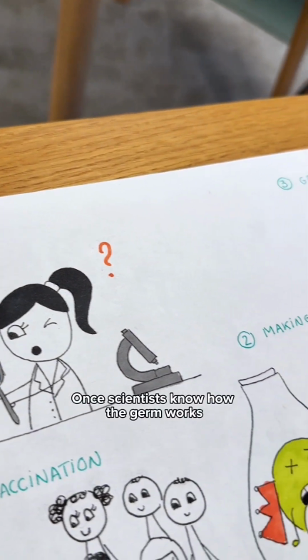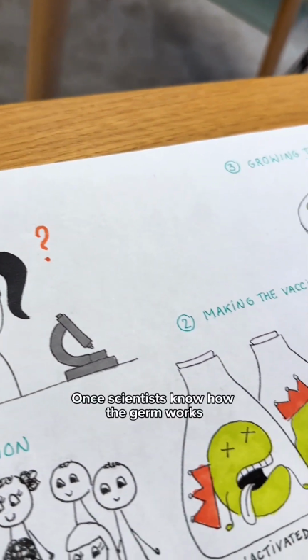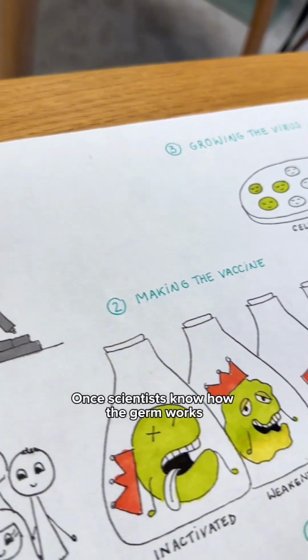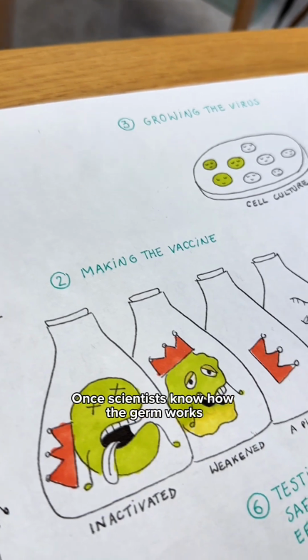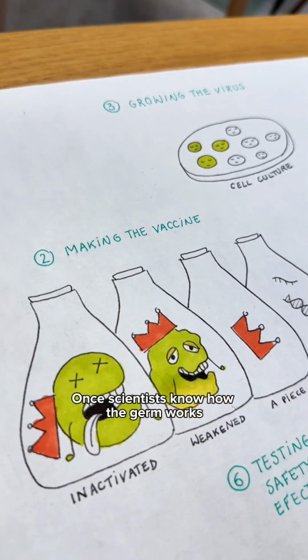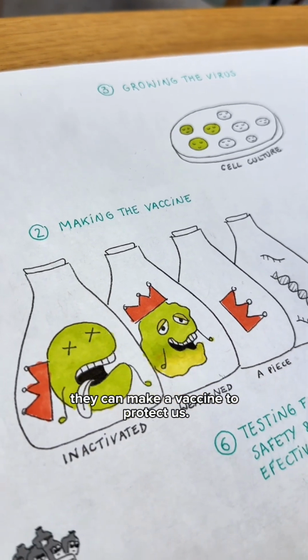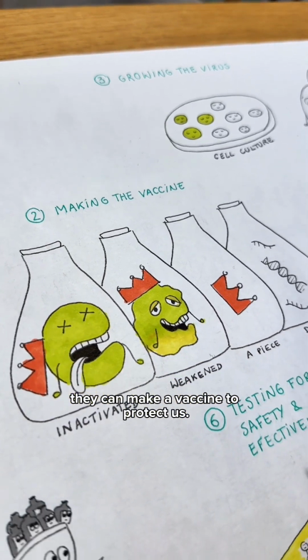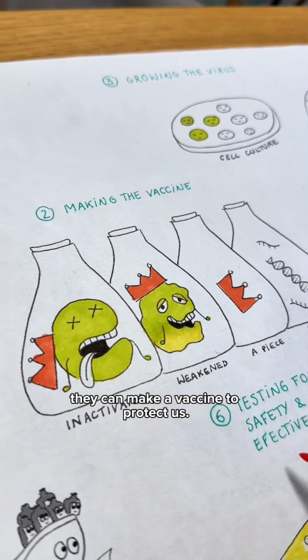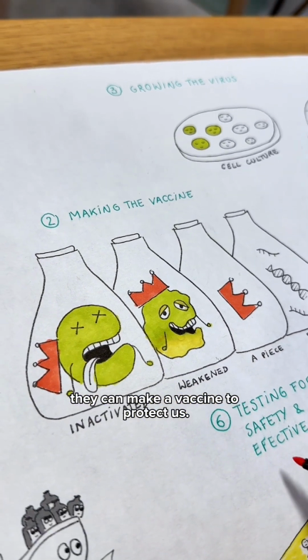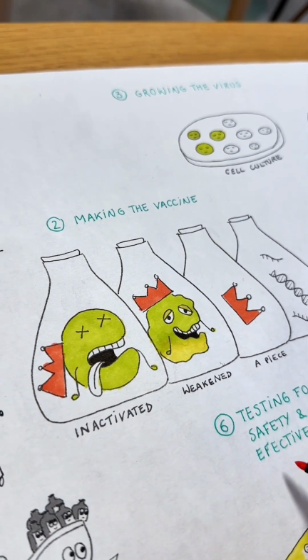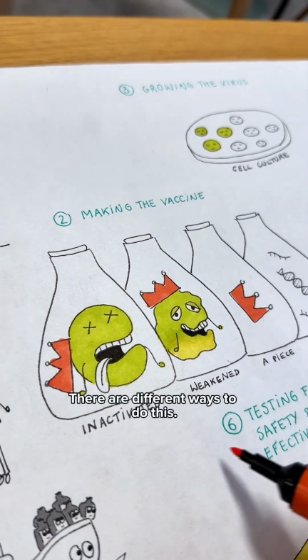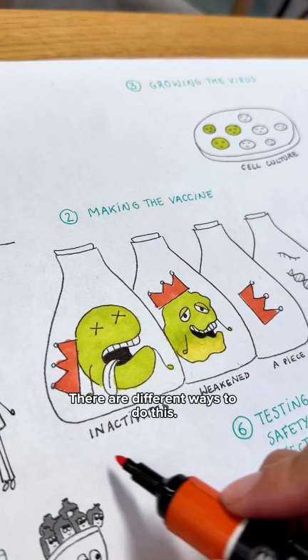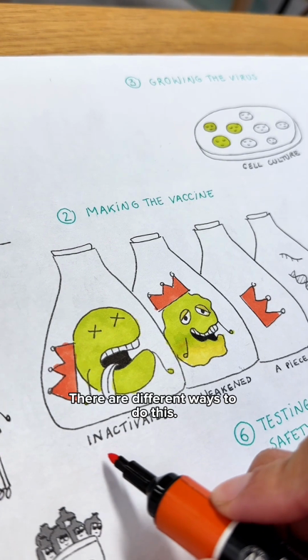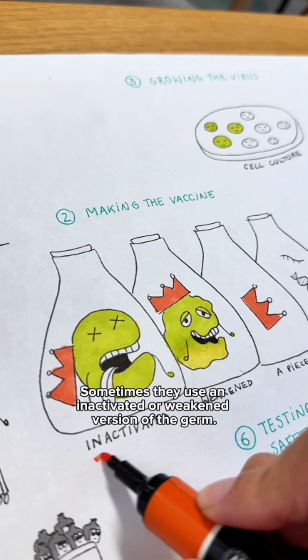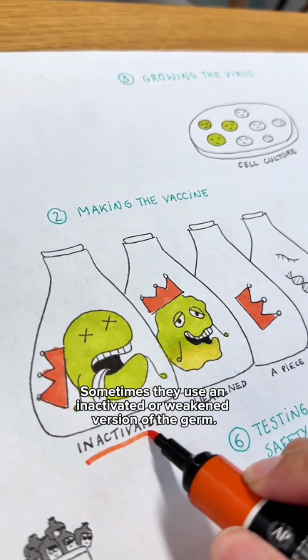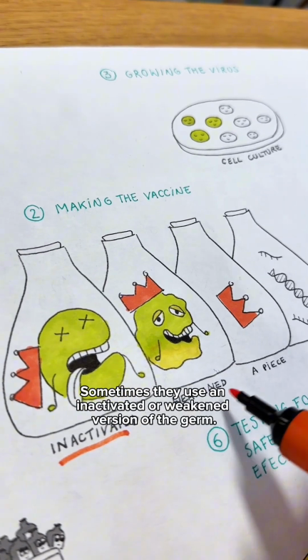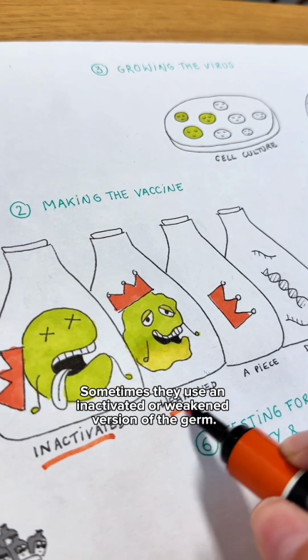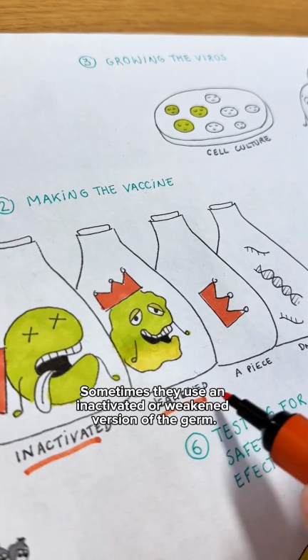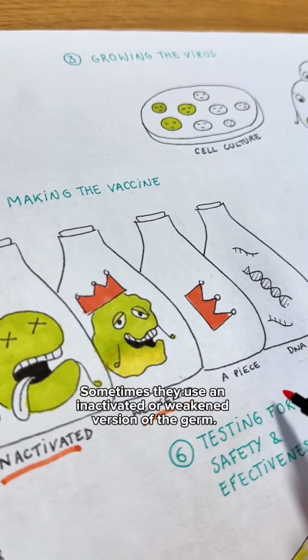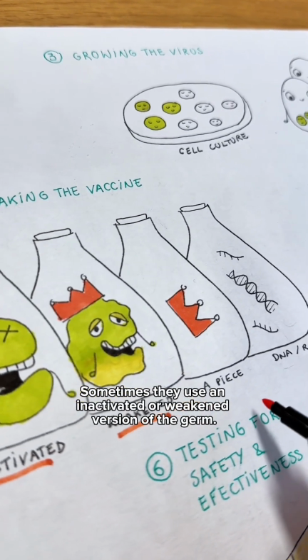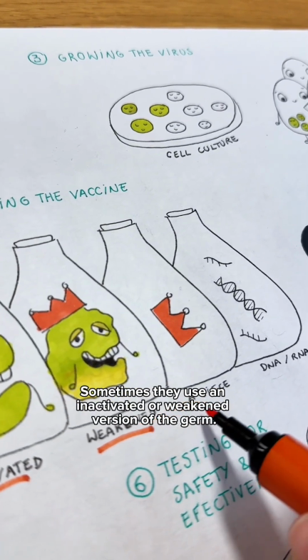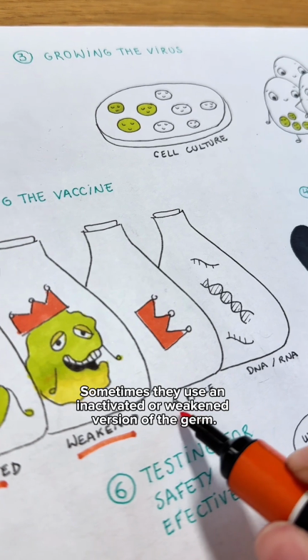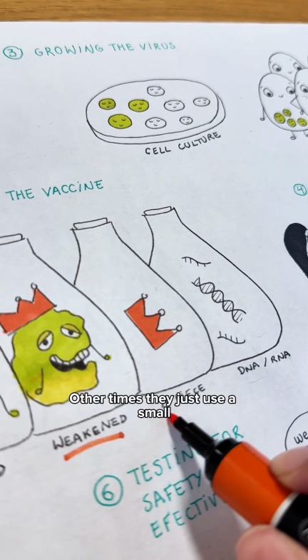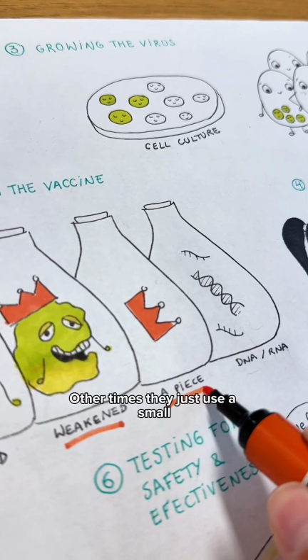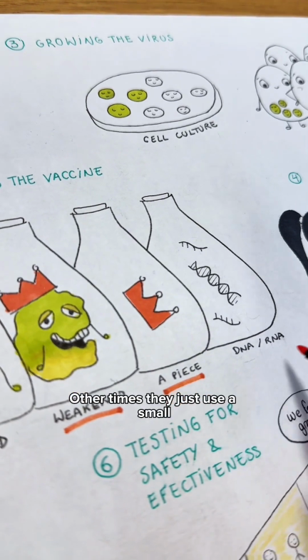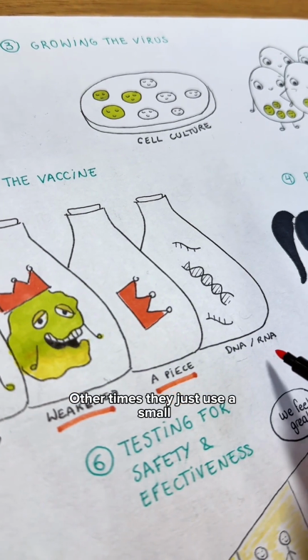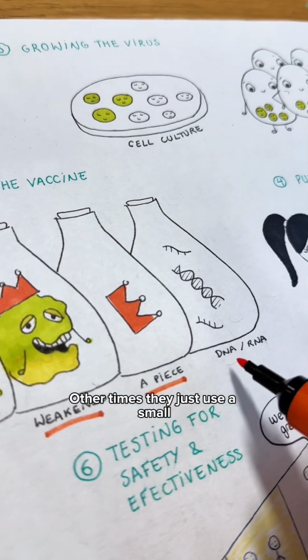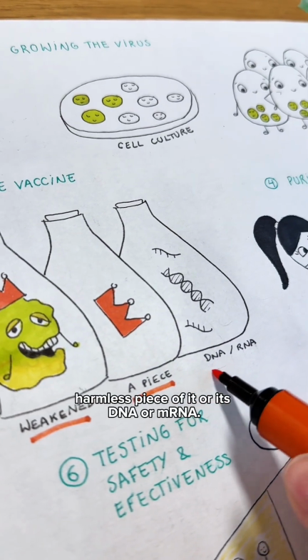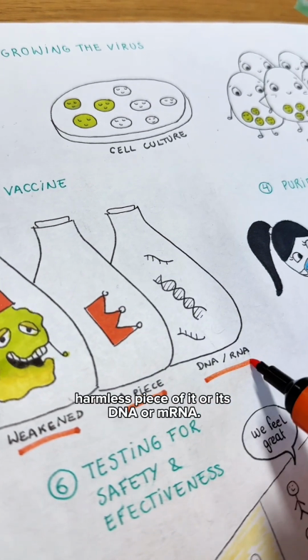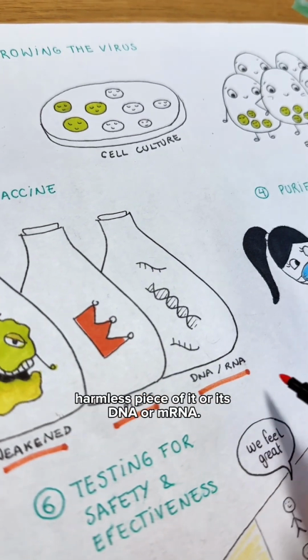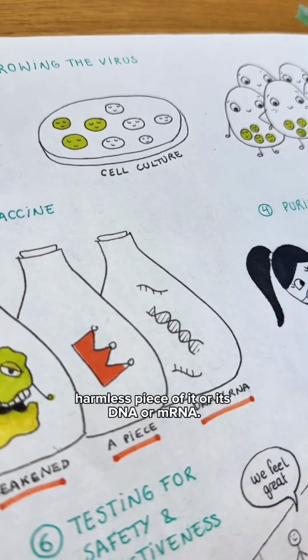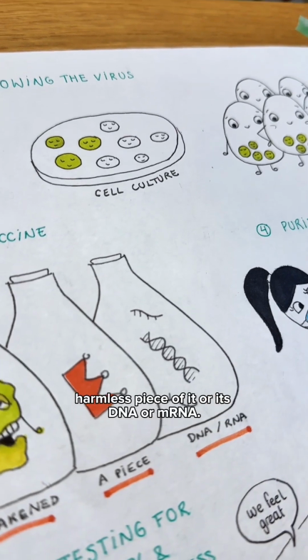Once scientists know how the germ works, they can make a vaccine to protect us. There are different ways to do this. Sometimes they use an inactivated or weakened version of the germ. Other times they just use a small harmless piece of it, or its DNA or mRNA.